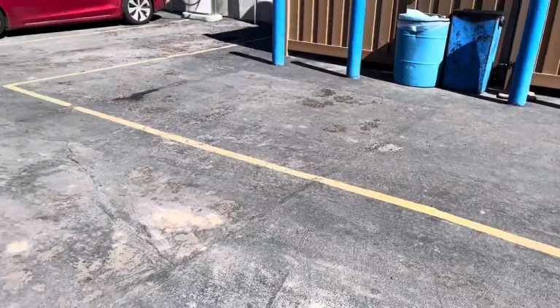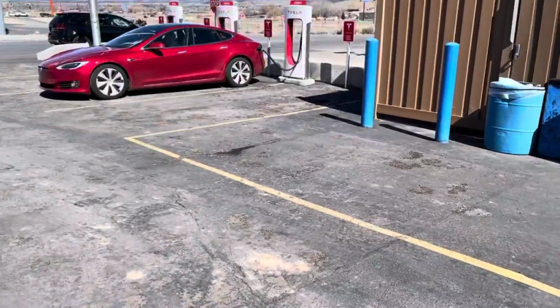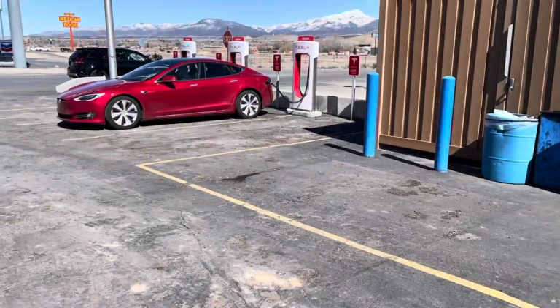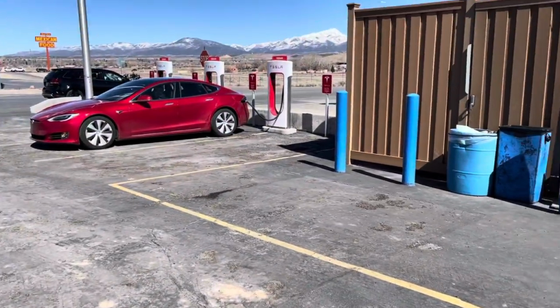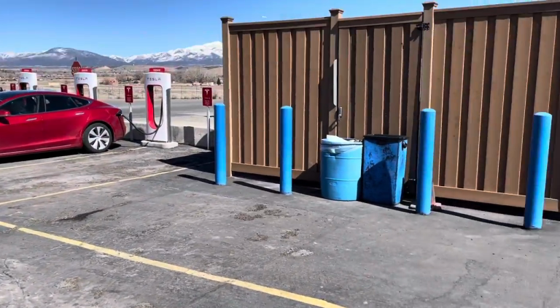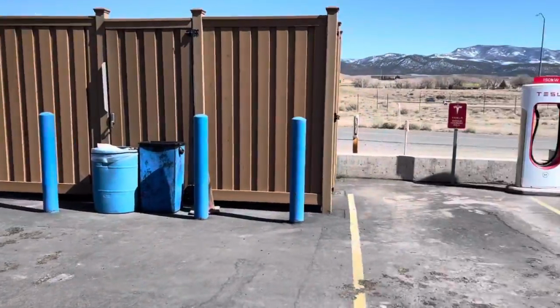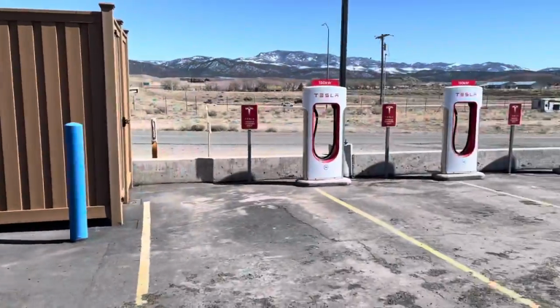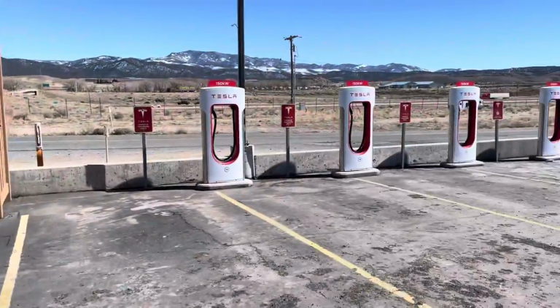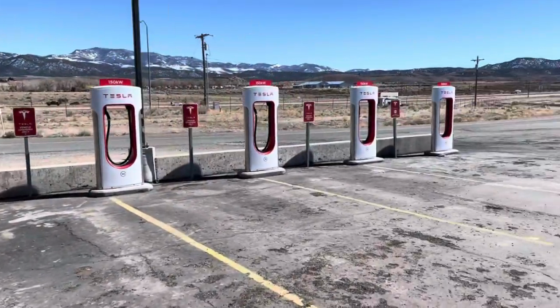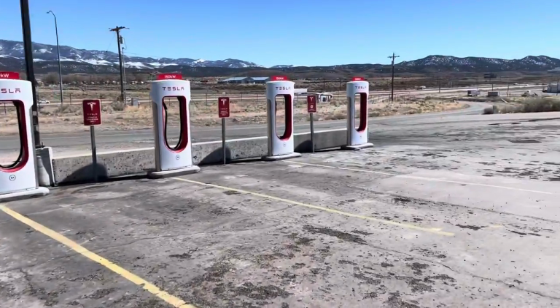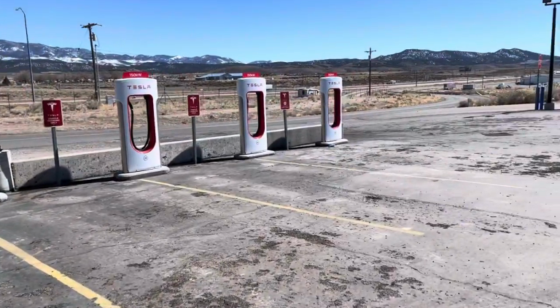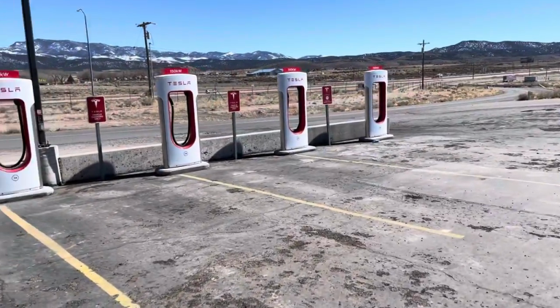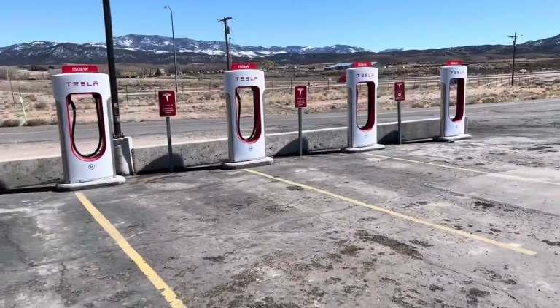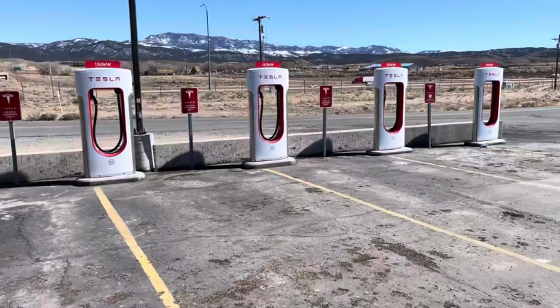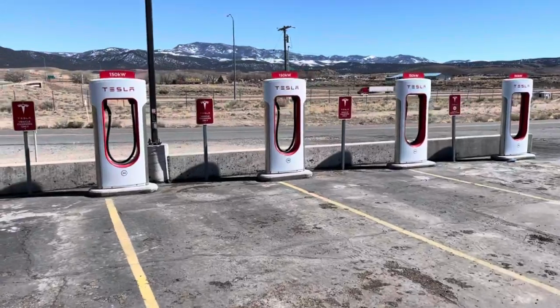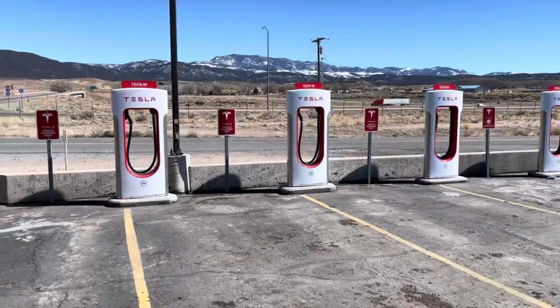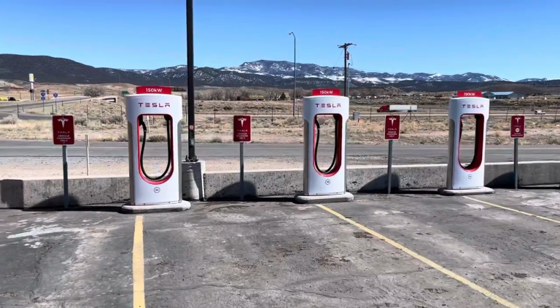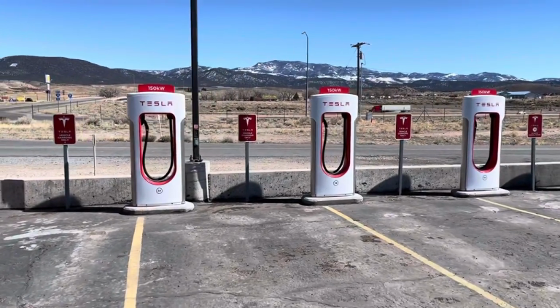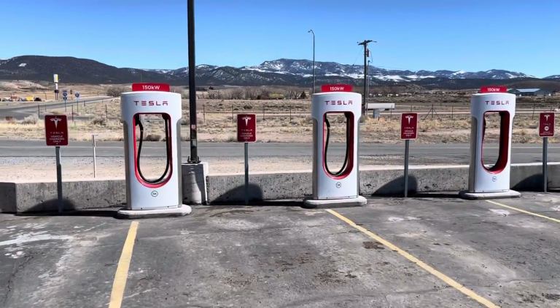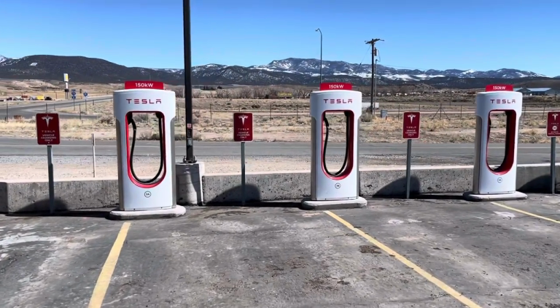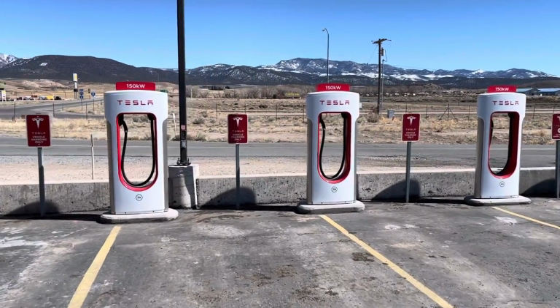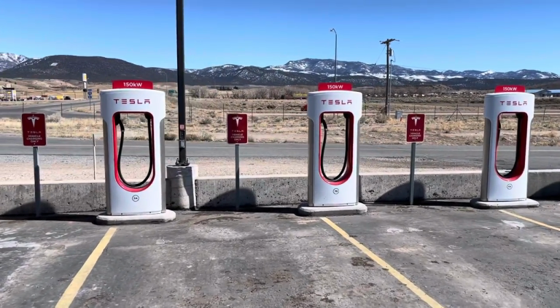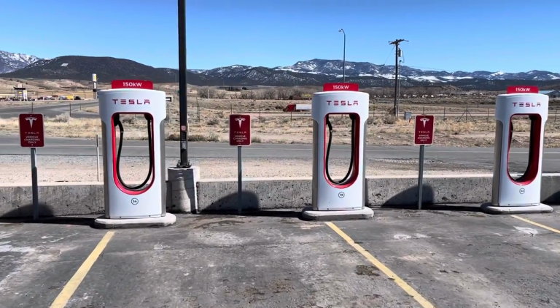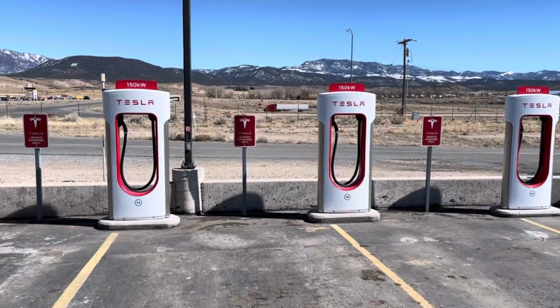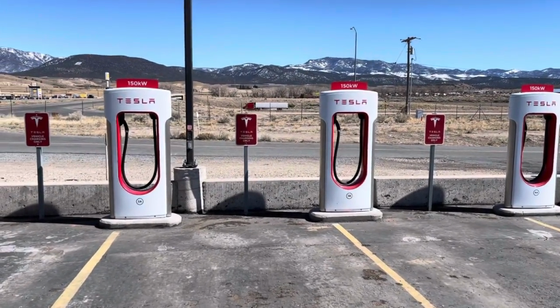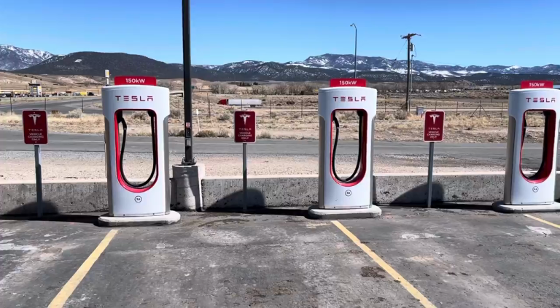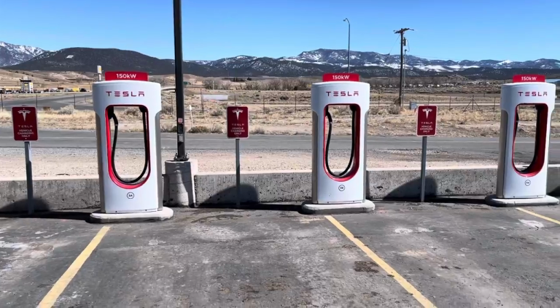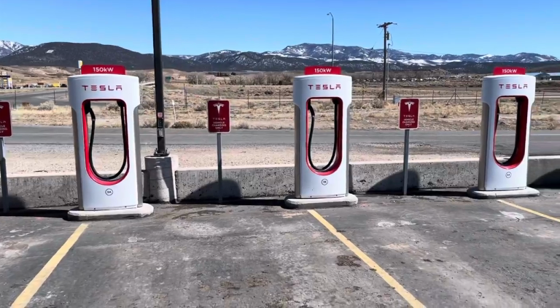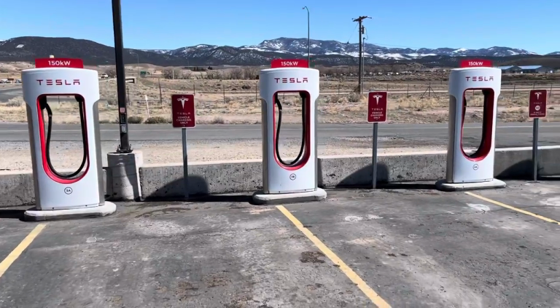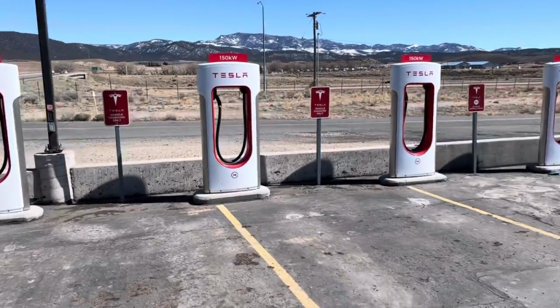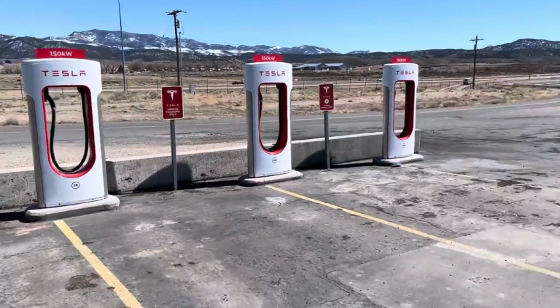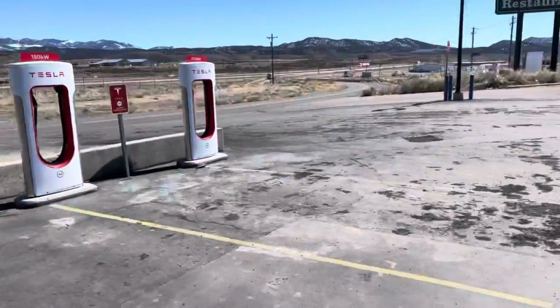Hey guys, this is the Beaver Utah Superchargers. There's a bank on the east side — there are 150 kilowatt chargers.